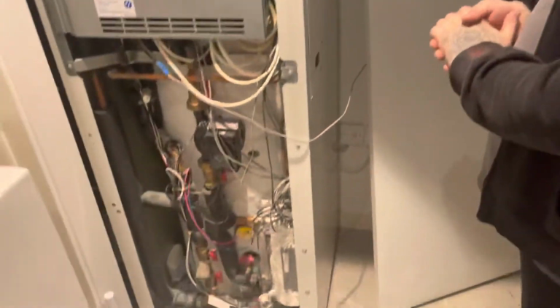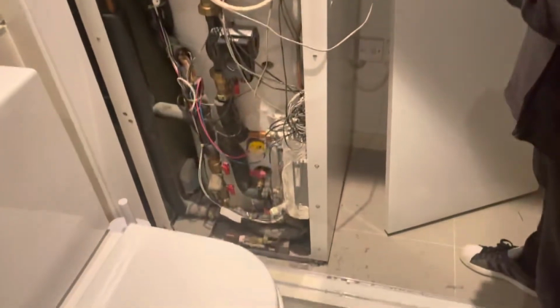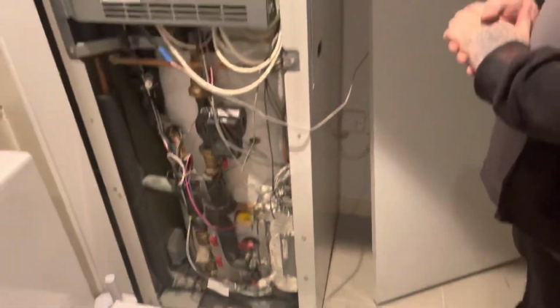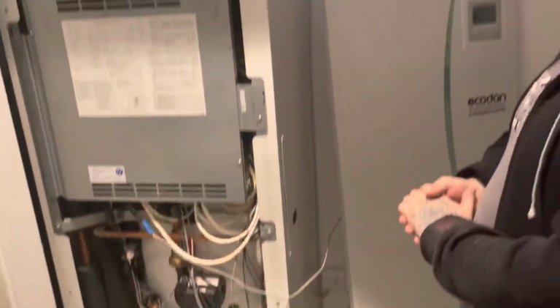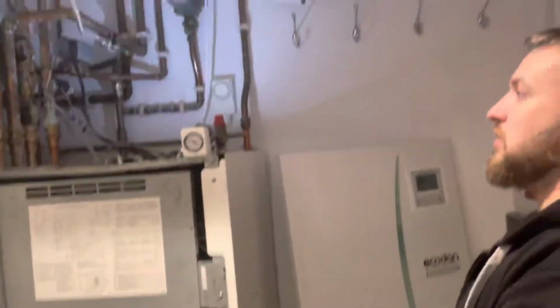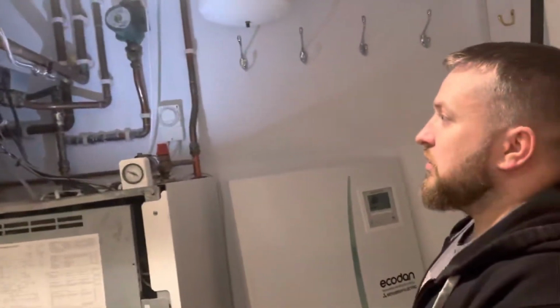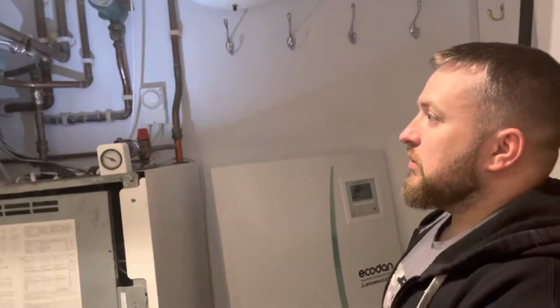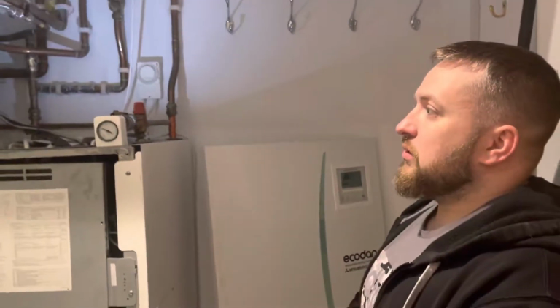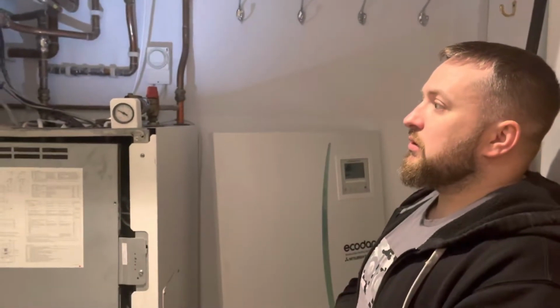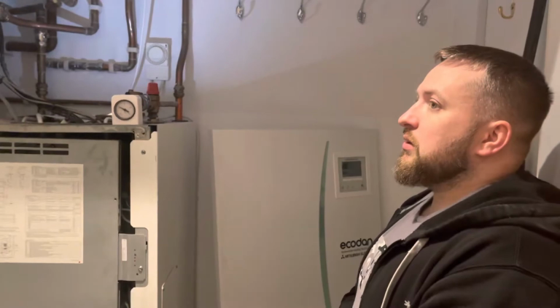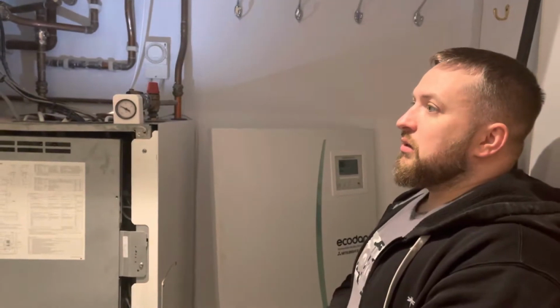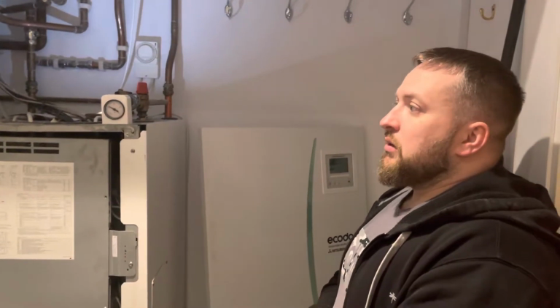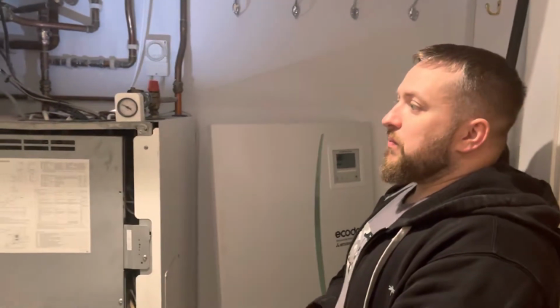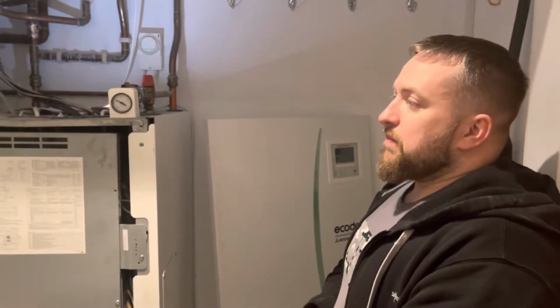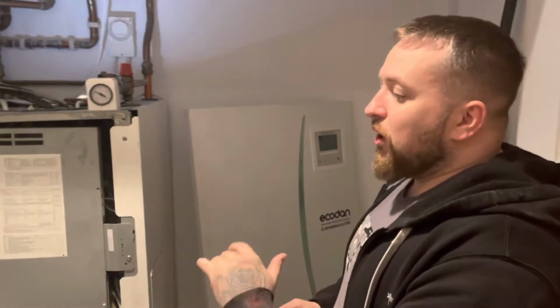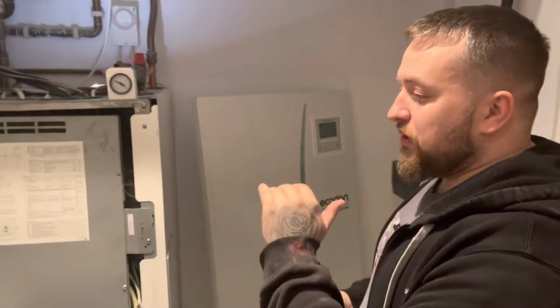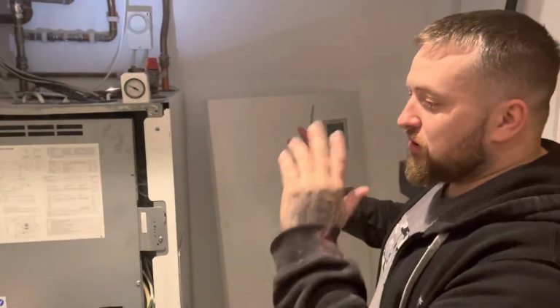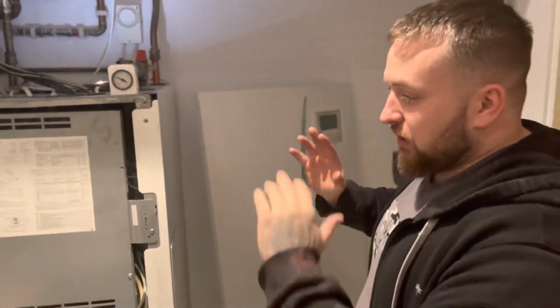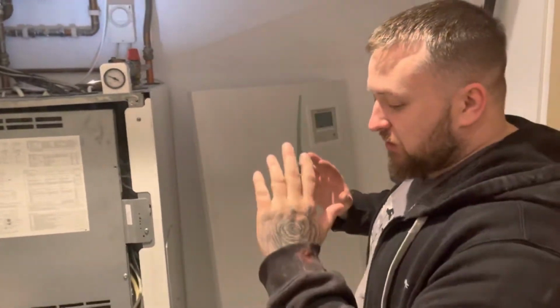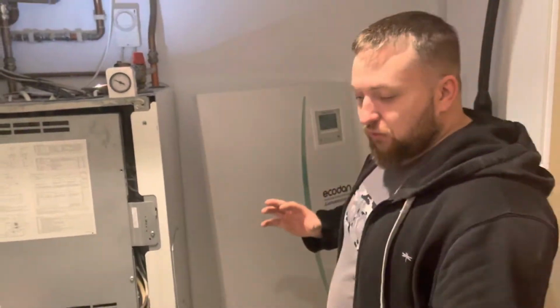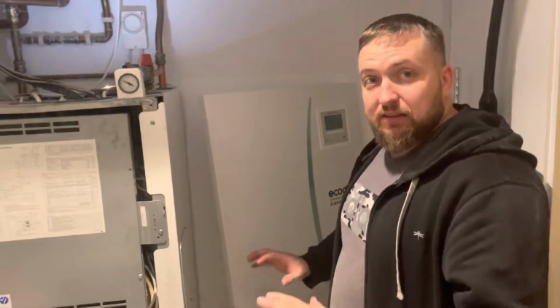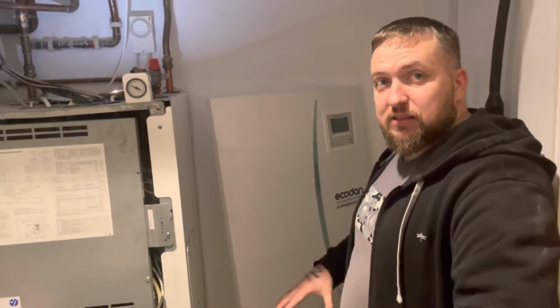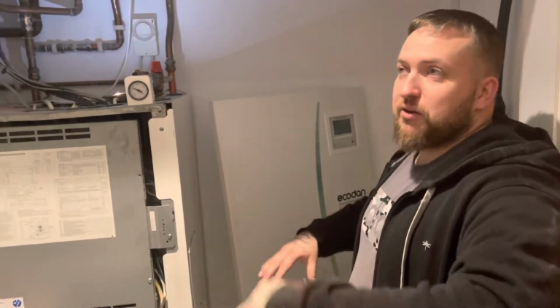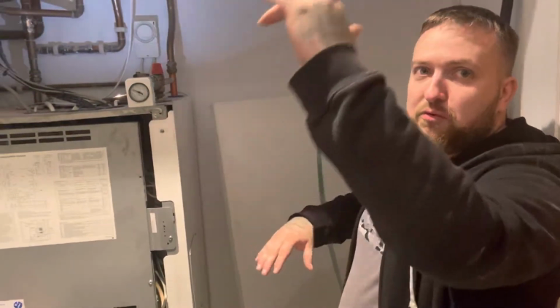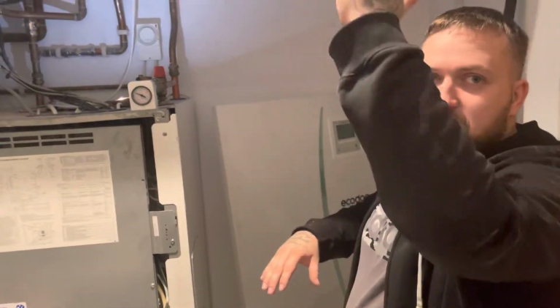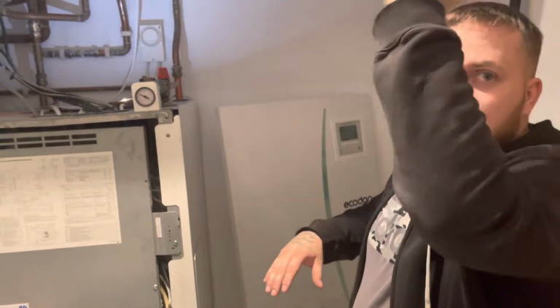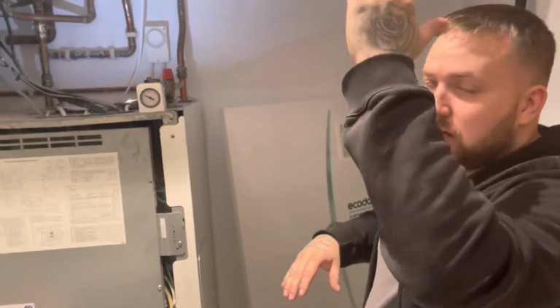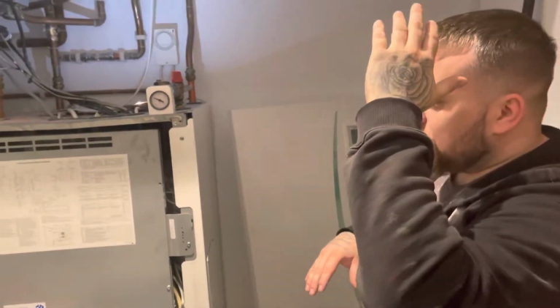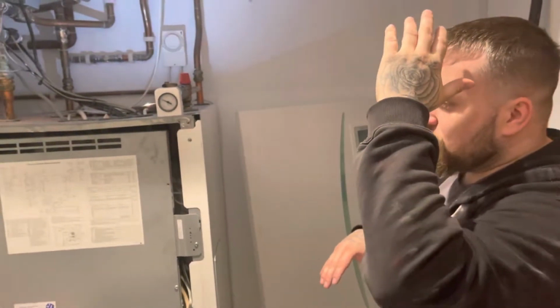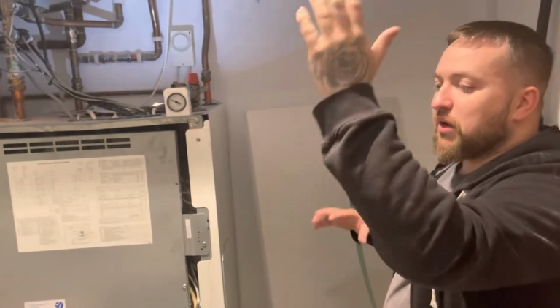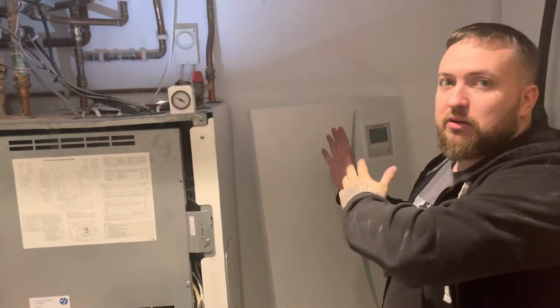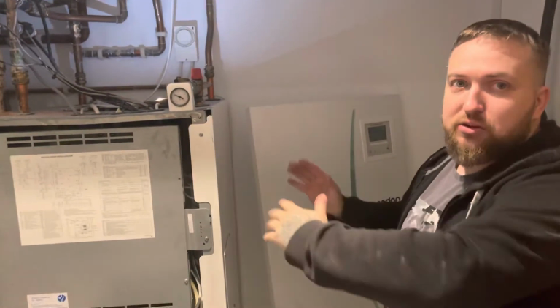So the plan of attack now — how many rads? Is it all radiators here? No, you've got two parts: you've got underfloor heating downstairs and then you've got four or five radiators upstairs, which will connect to the electric boiler.